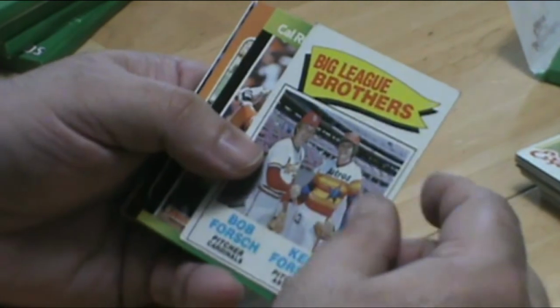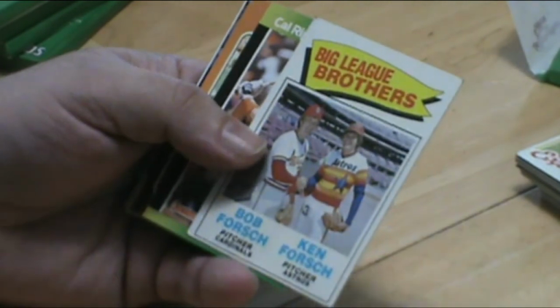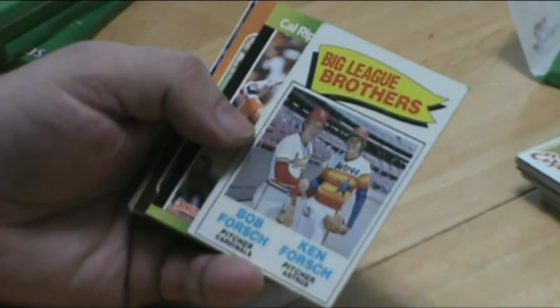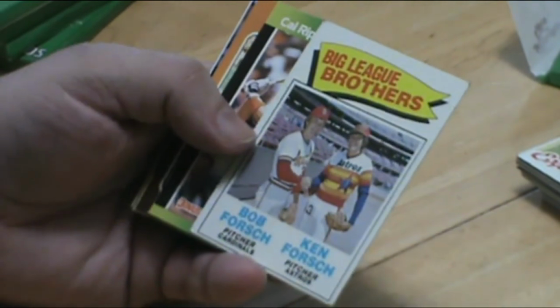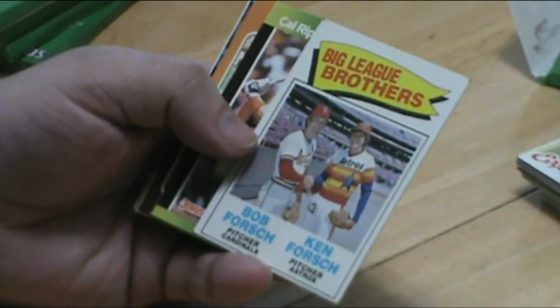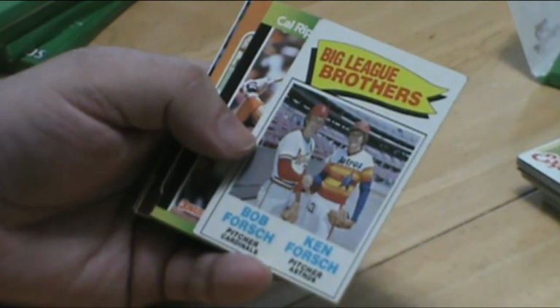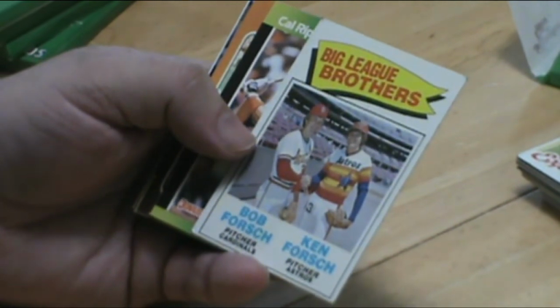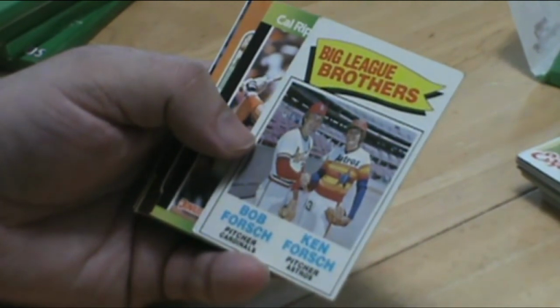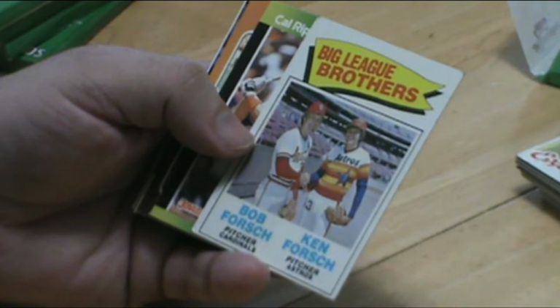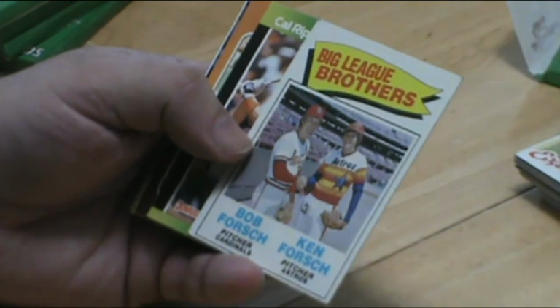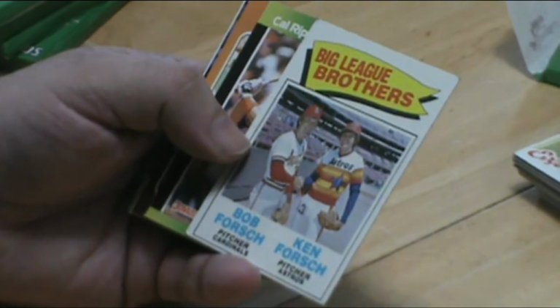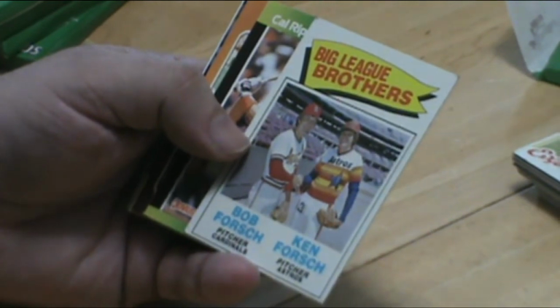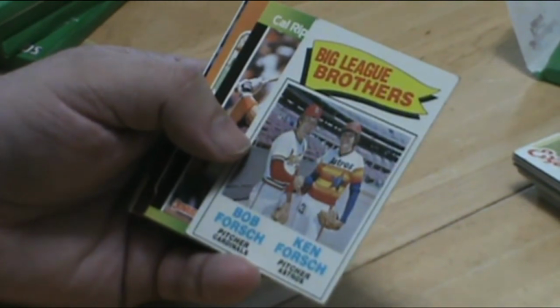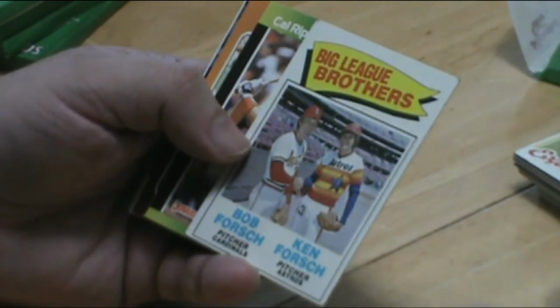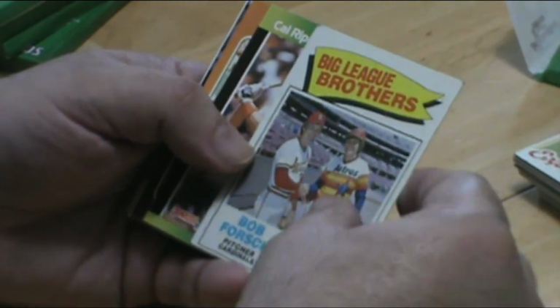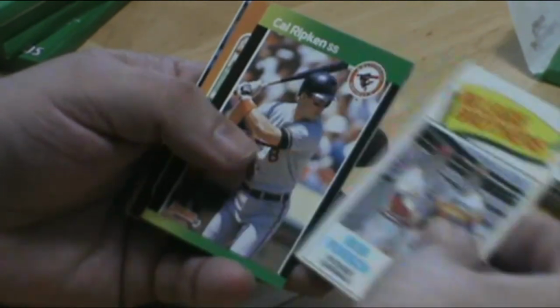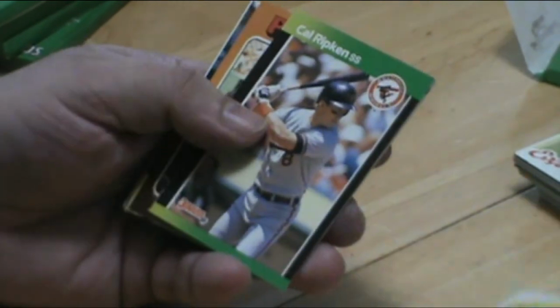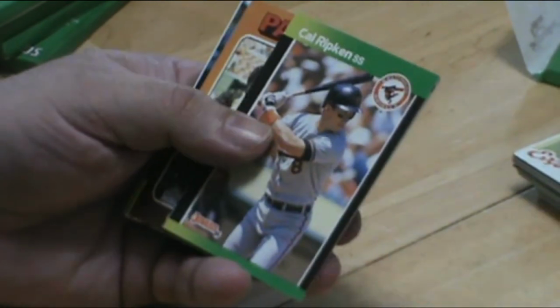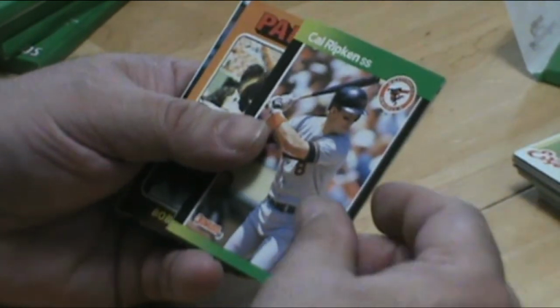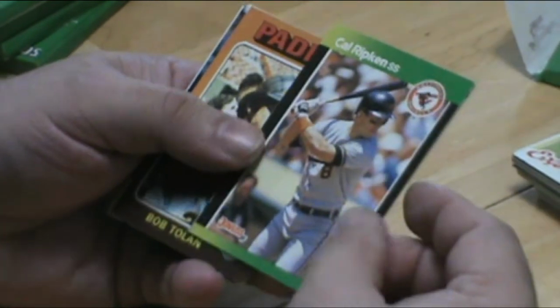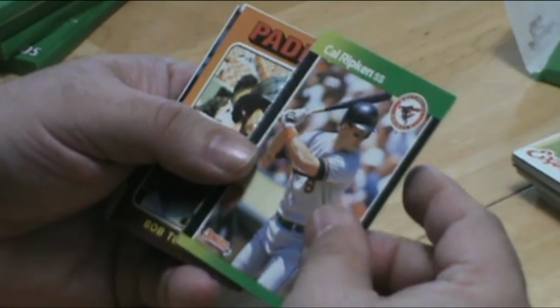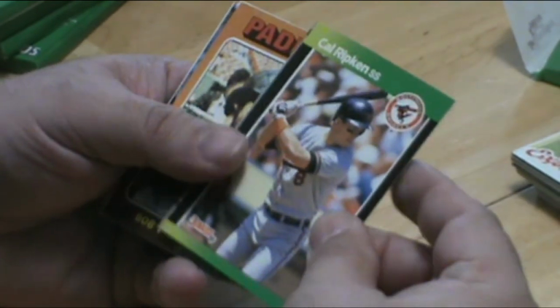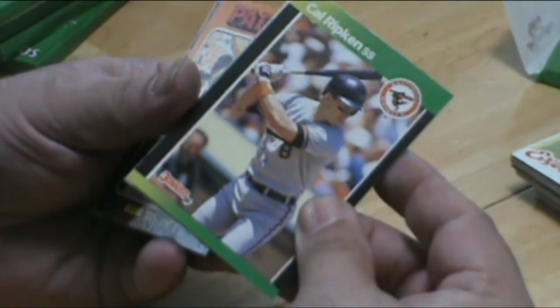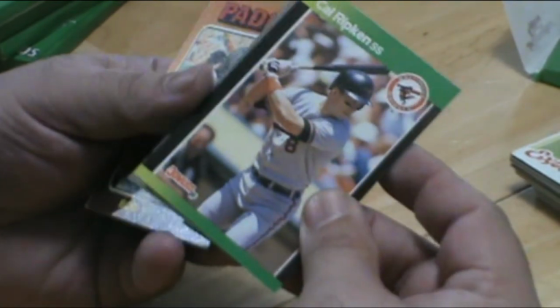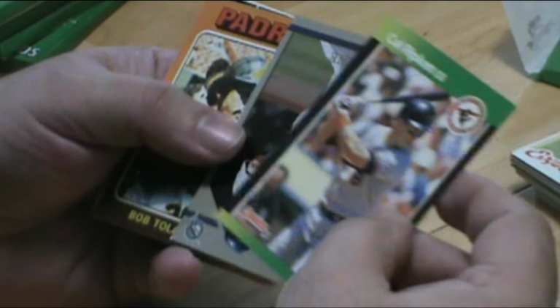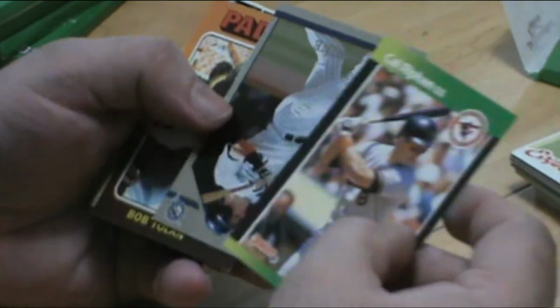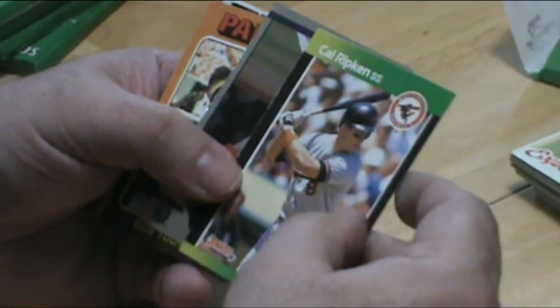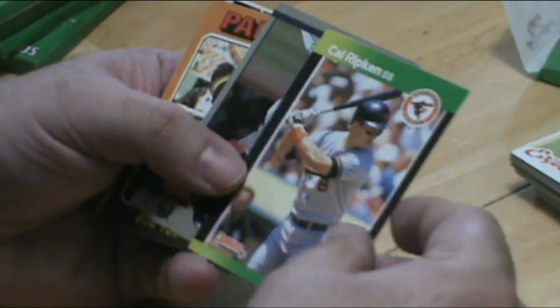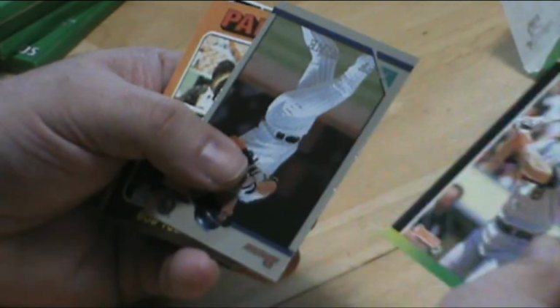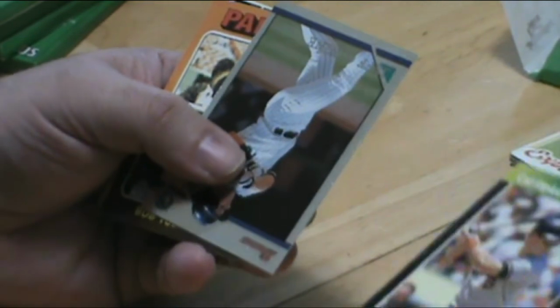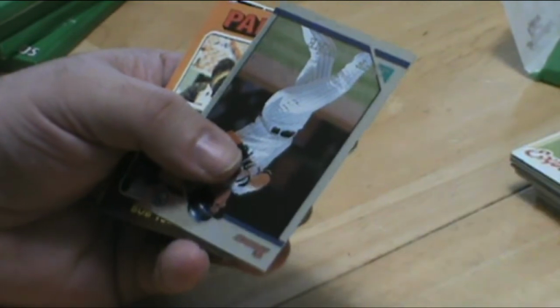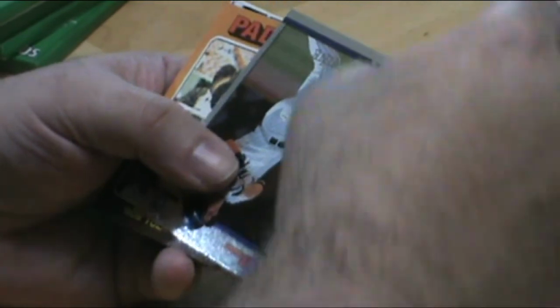That's a great card — Bob Forster and Ken Forster Brothers. Ripken — Andy Ripken, great card in my opinion.